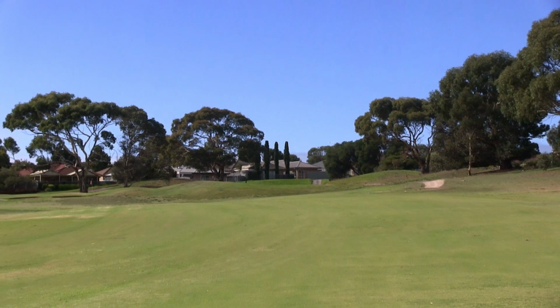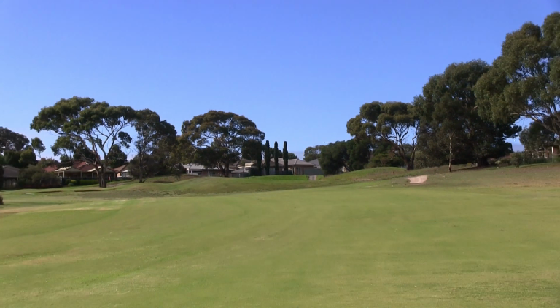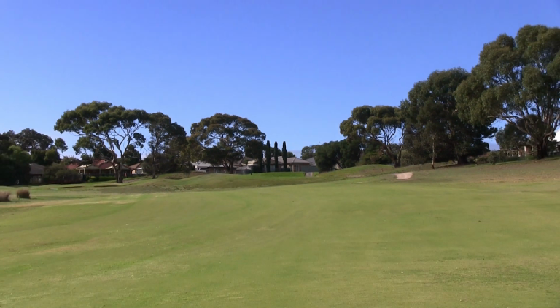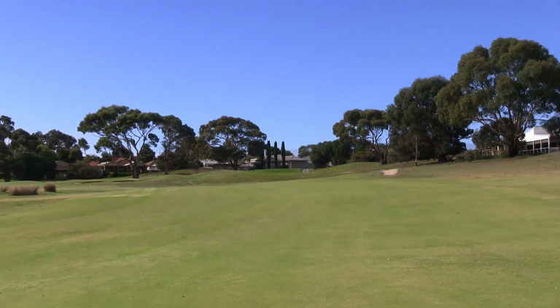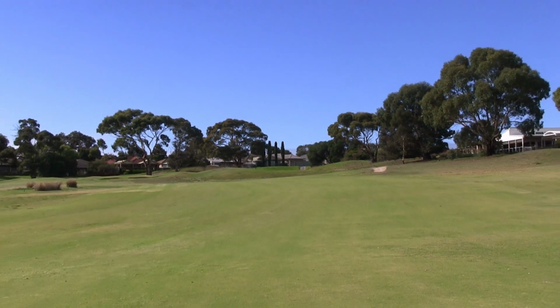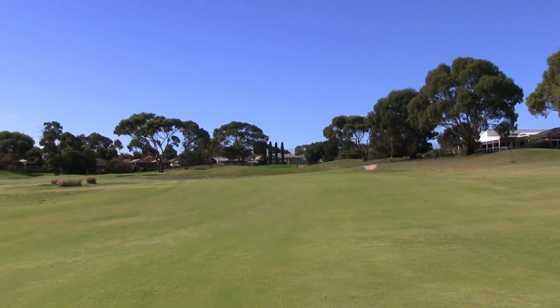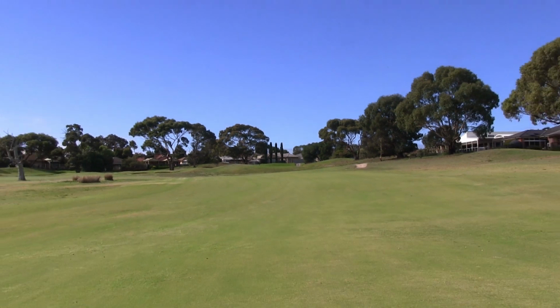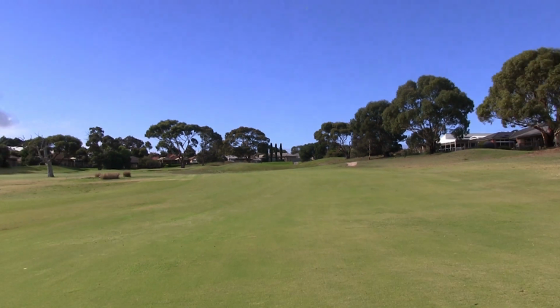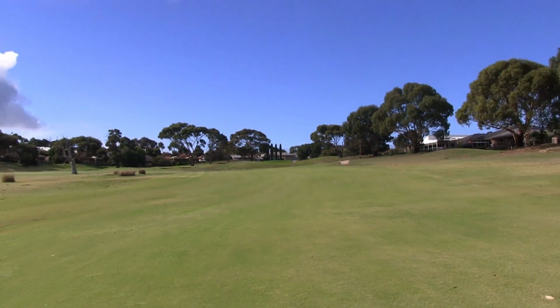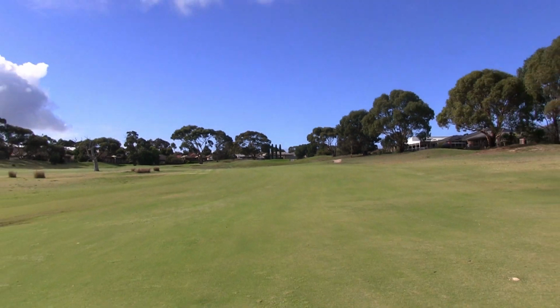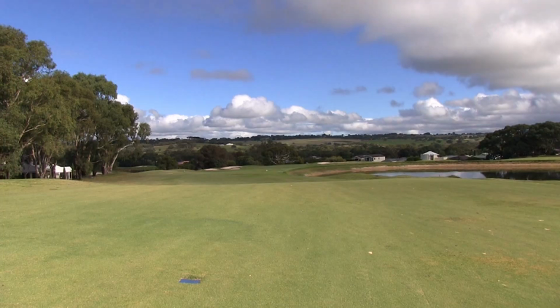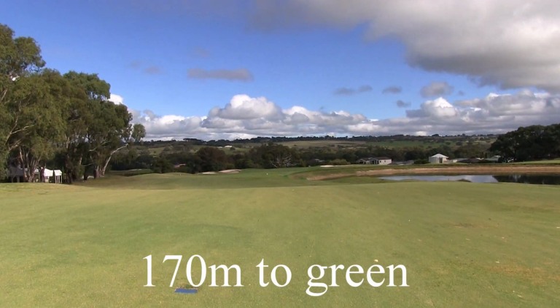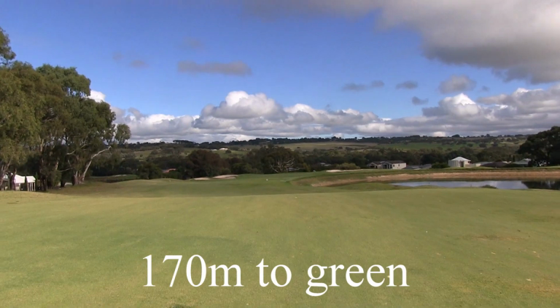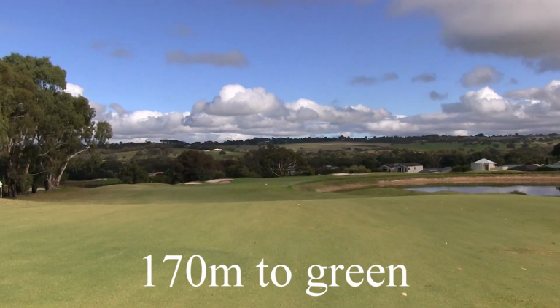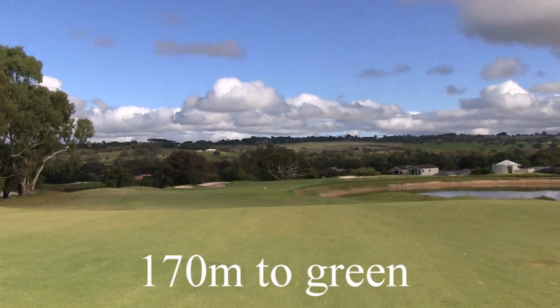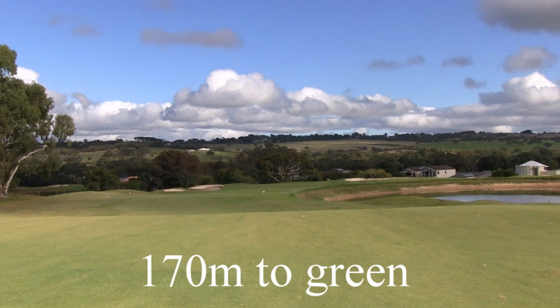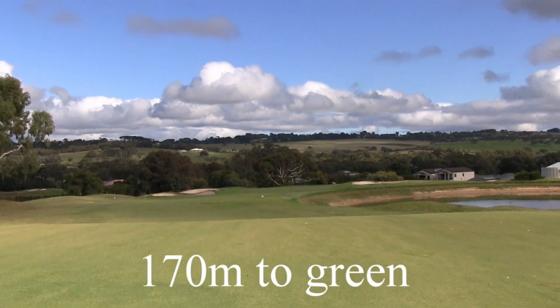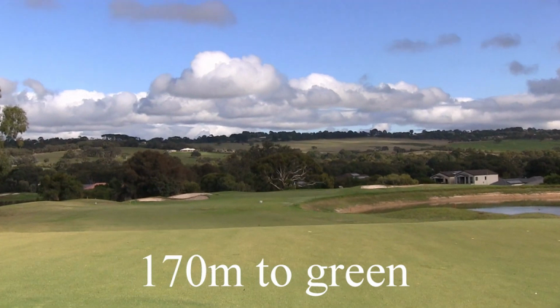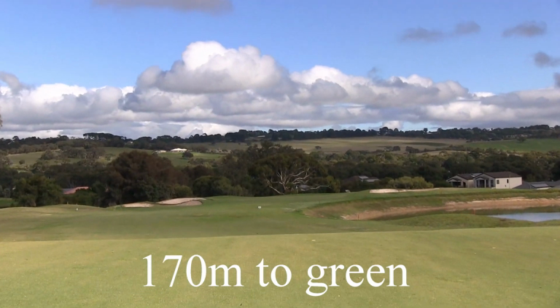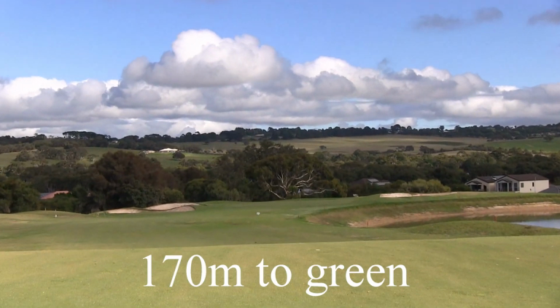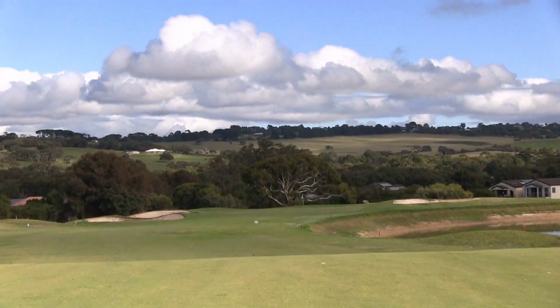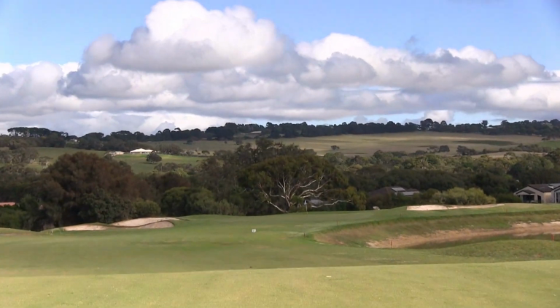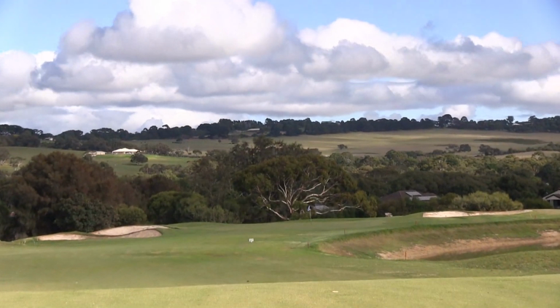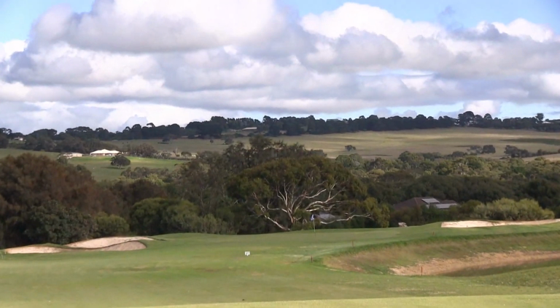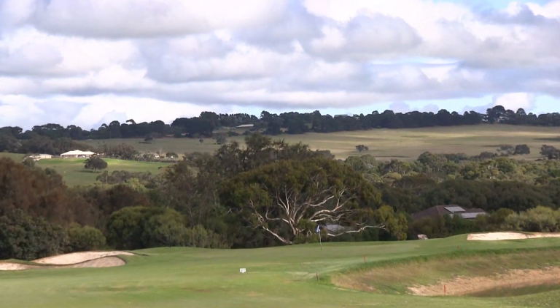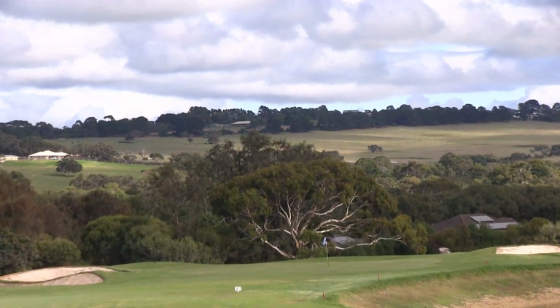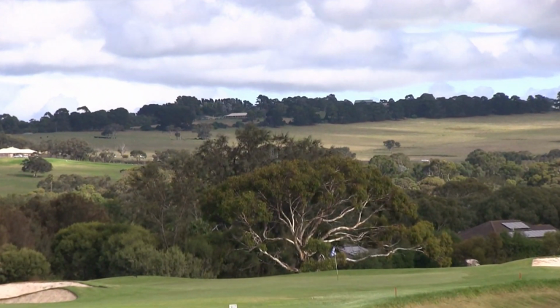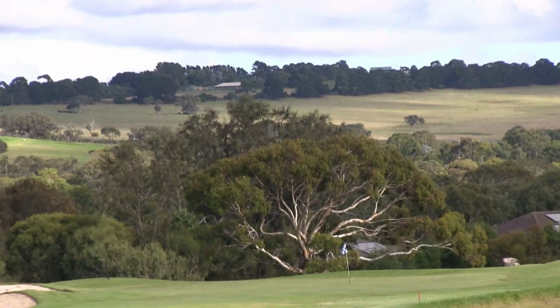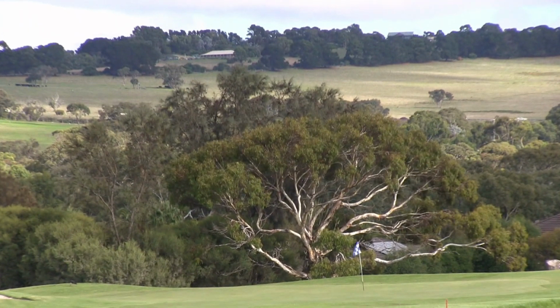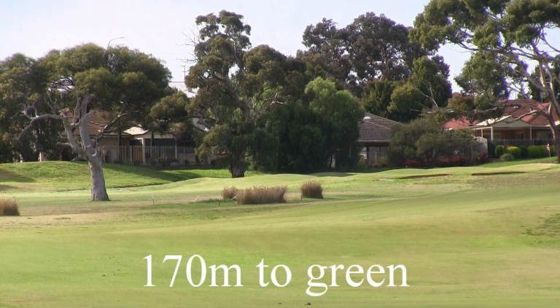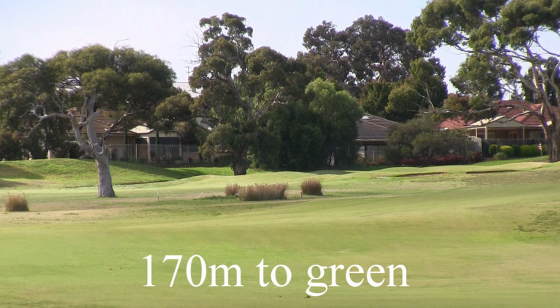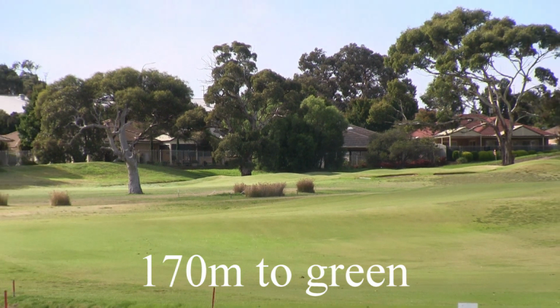It will definitely come into play with your second shot to the green. There's those bunkers down there at the left hand side. There's that water hazard. So a long iron in here — depending on pin position, it can be very tough indeed.